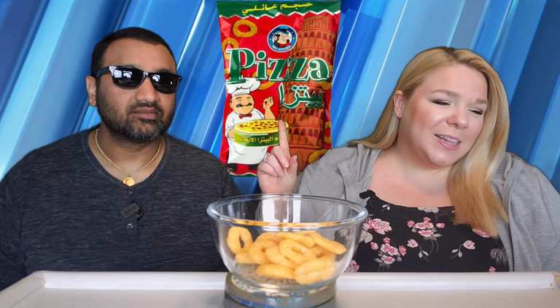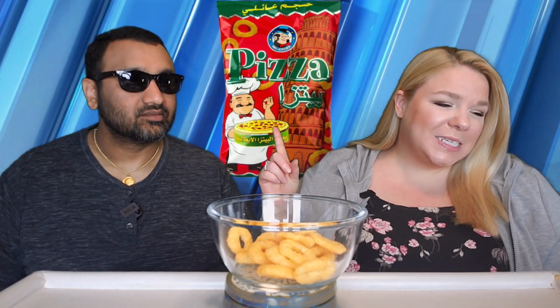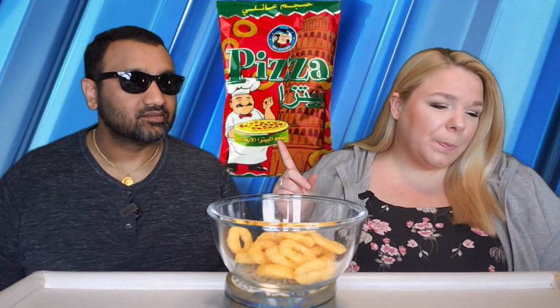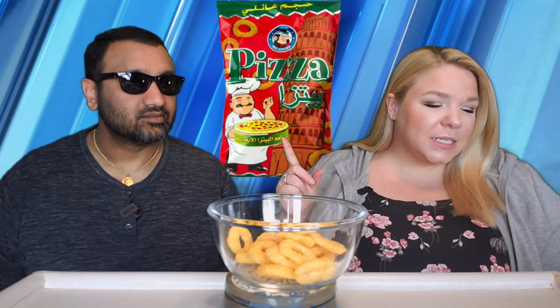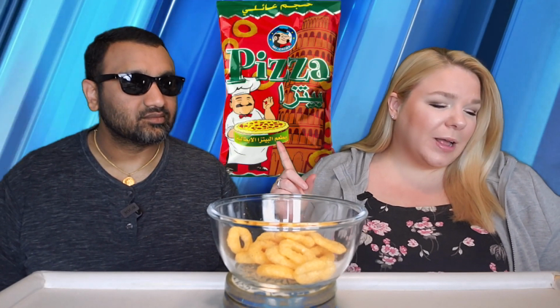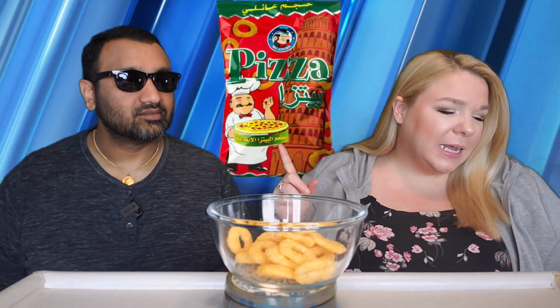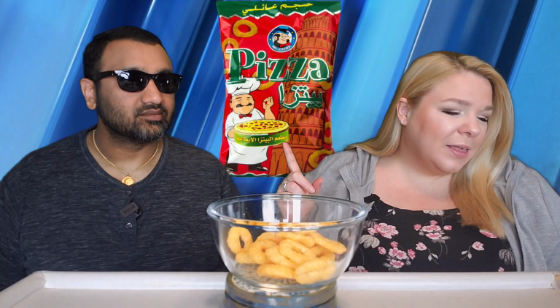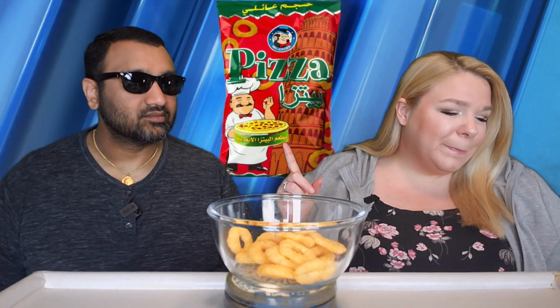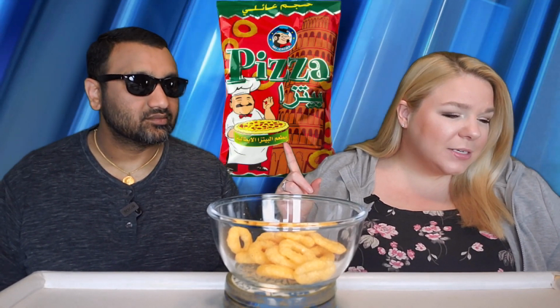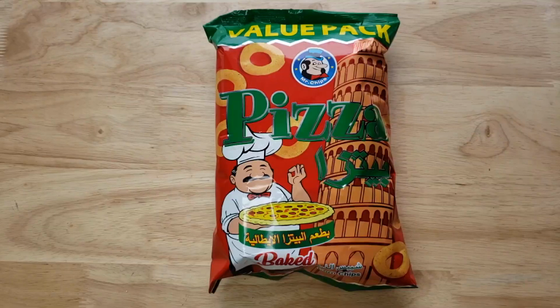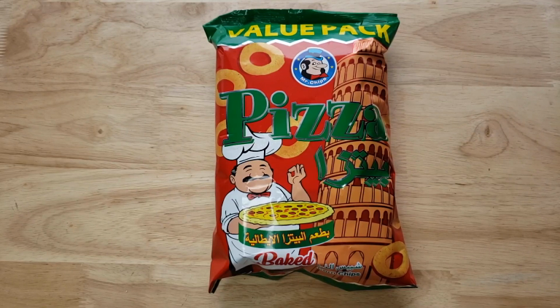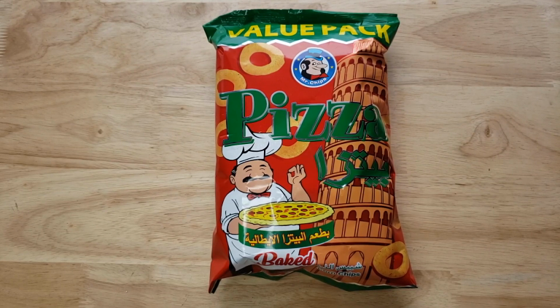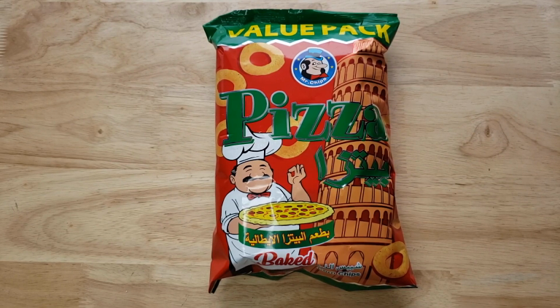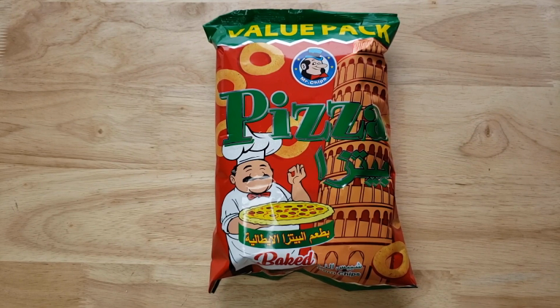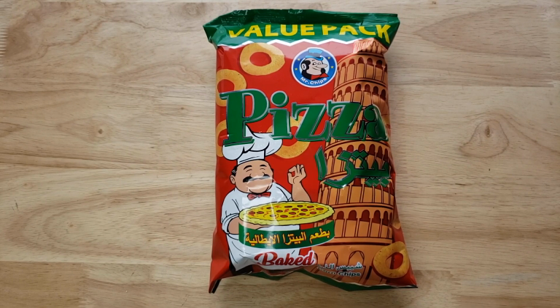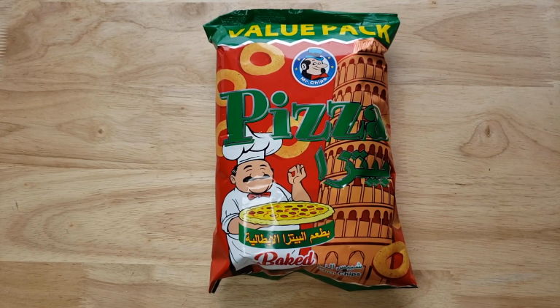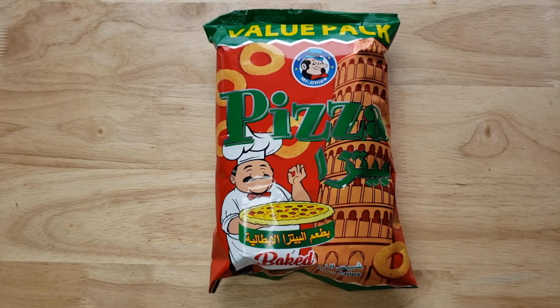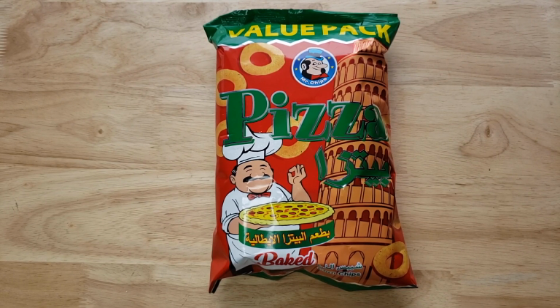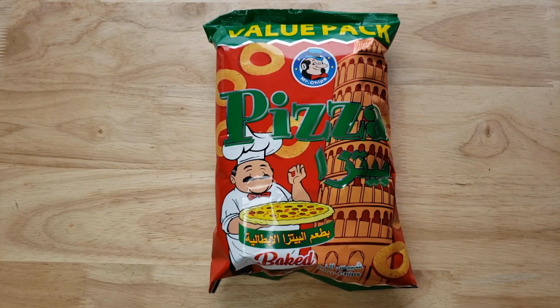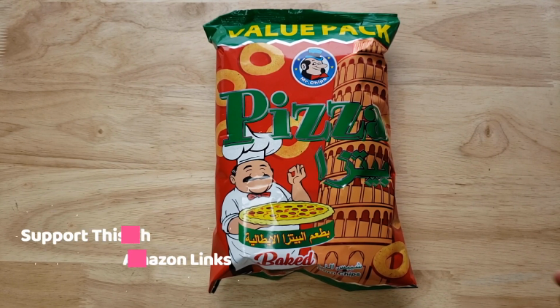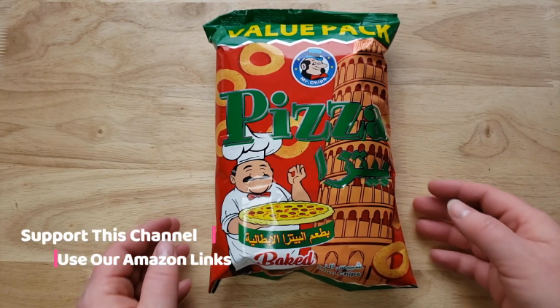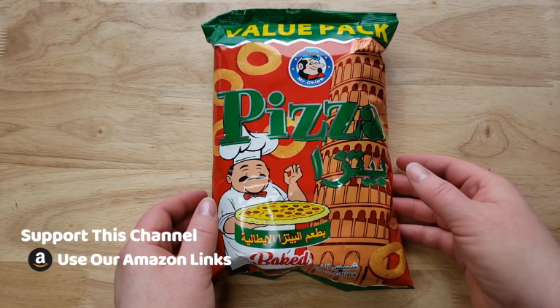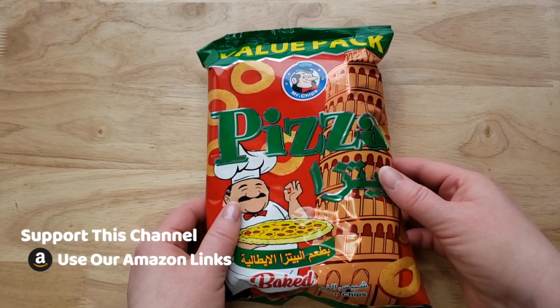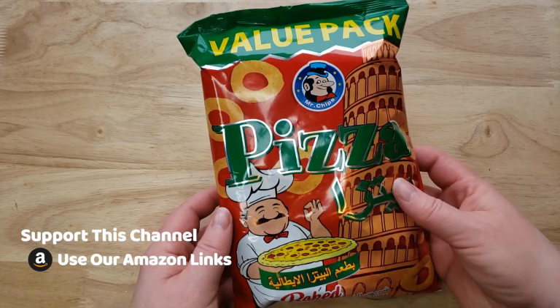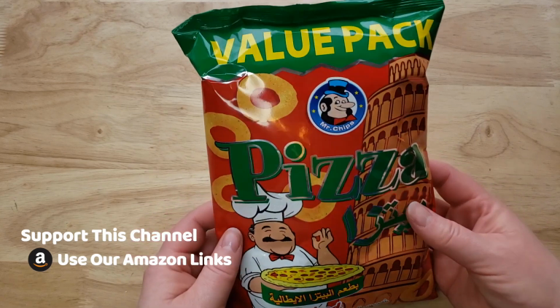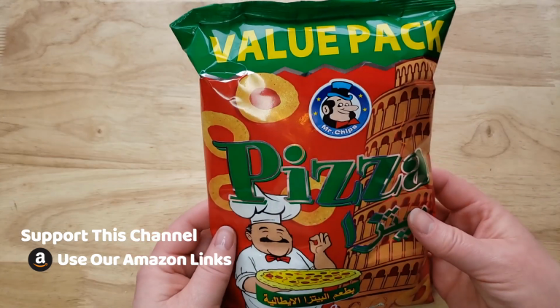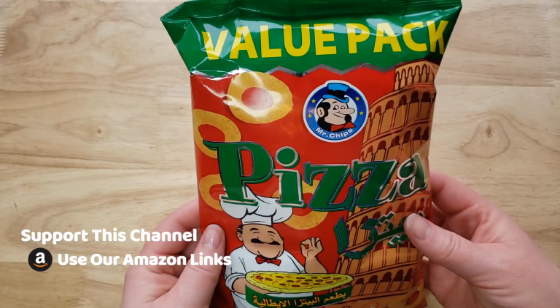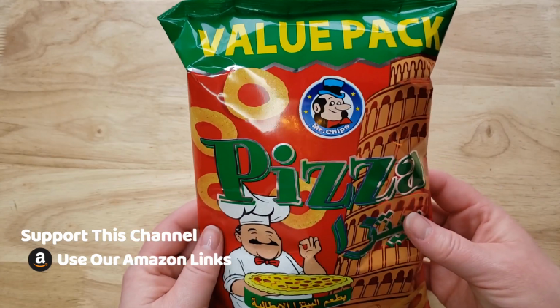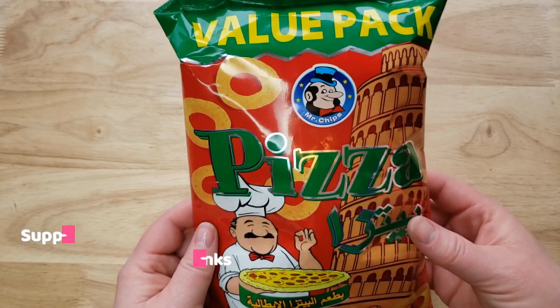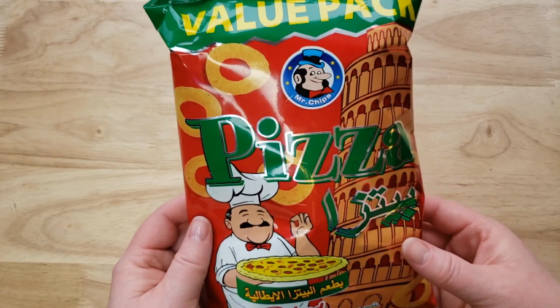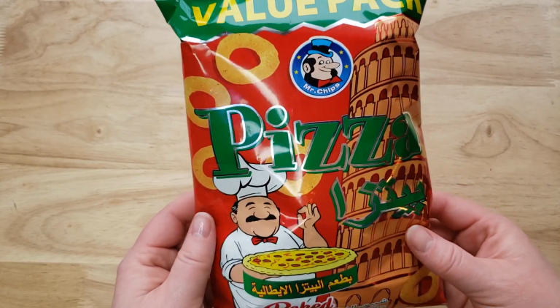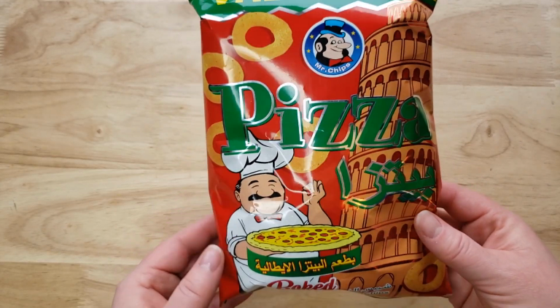This is his pizza variety. They're baked corn chips that look like kind of little Funyun type things. And it says that it's corn chips with pizza flavor and that's all they wrote.